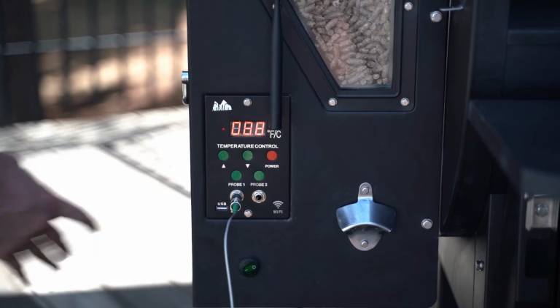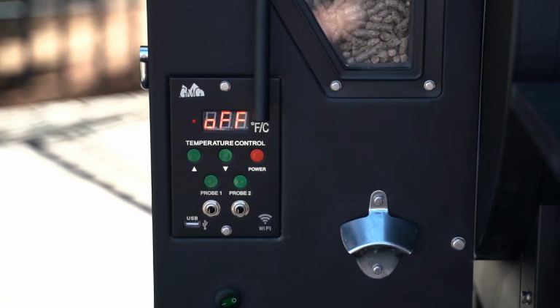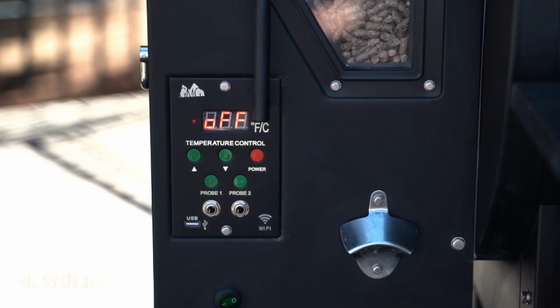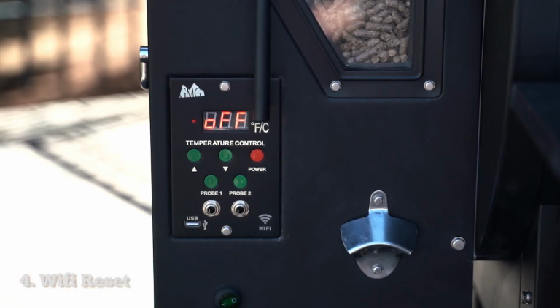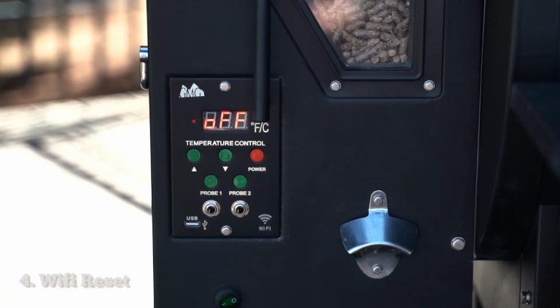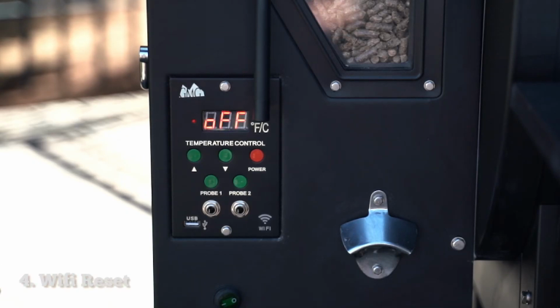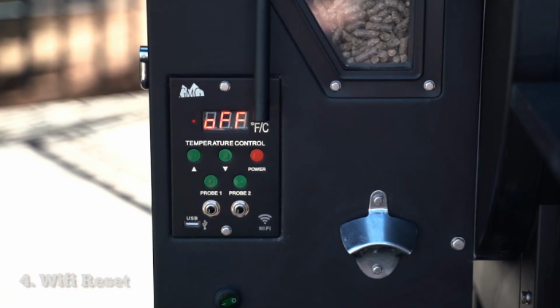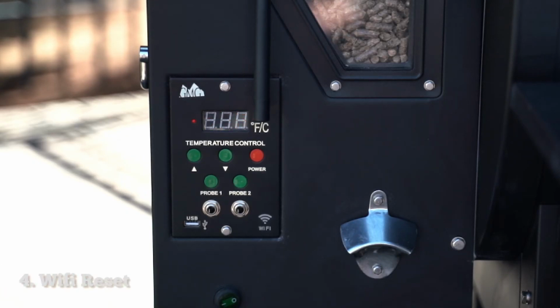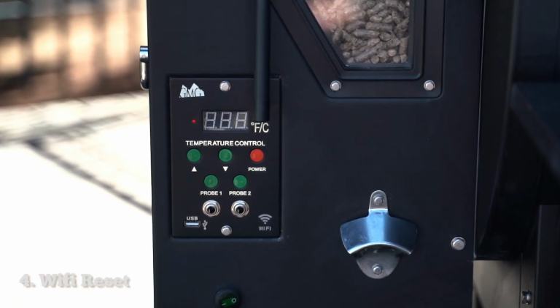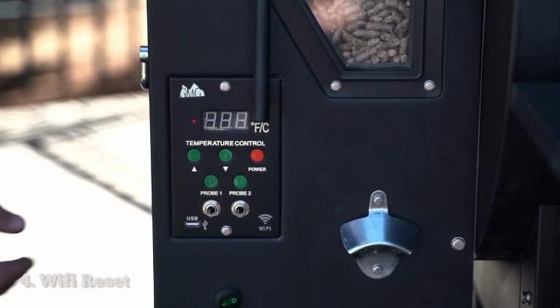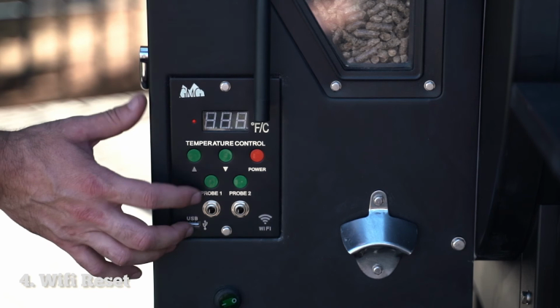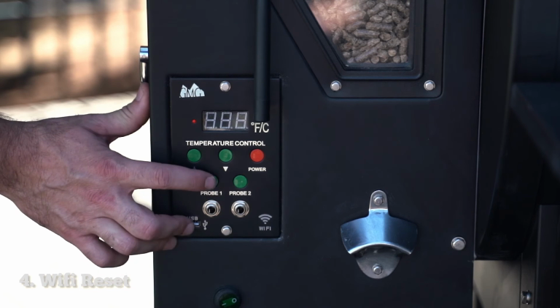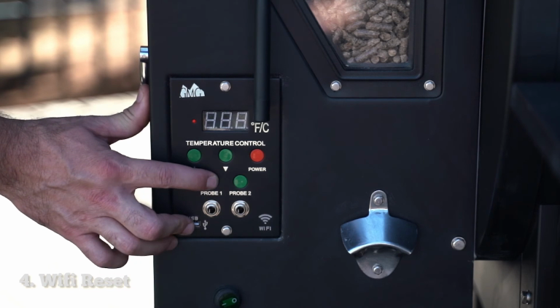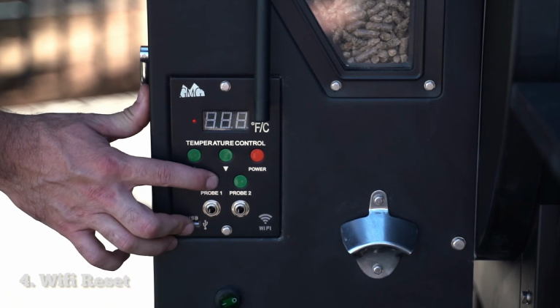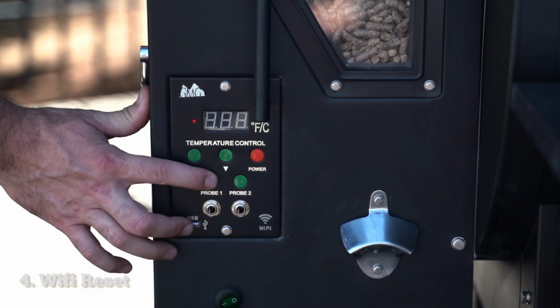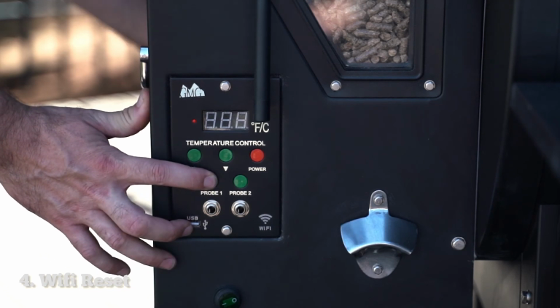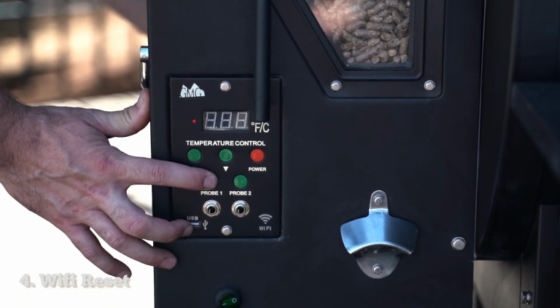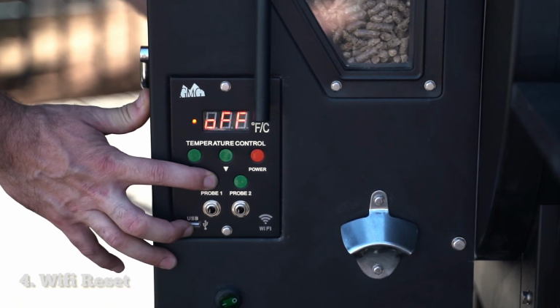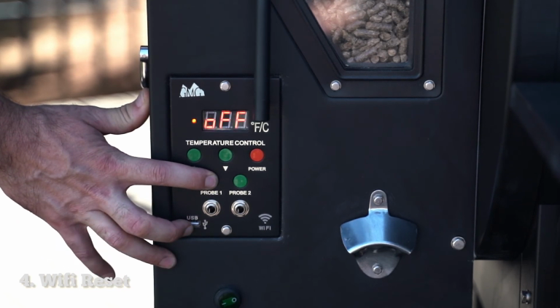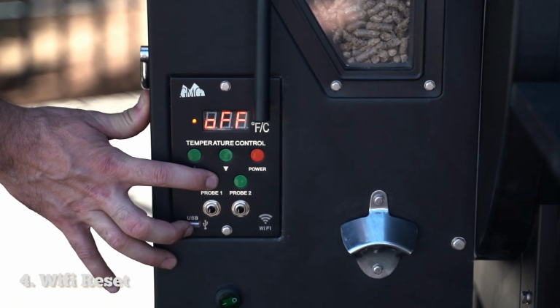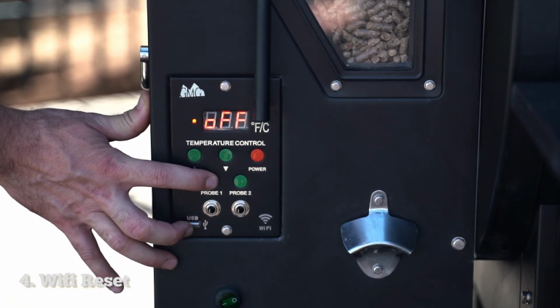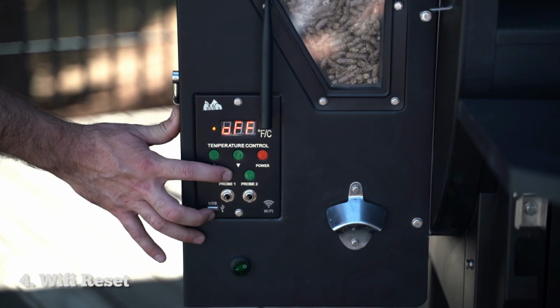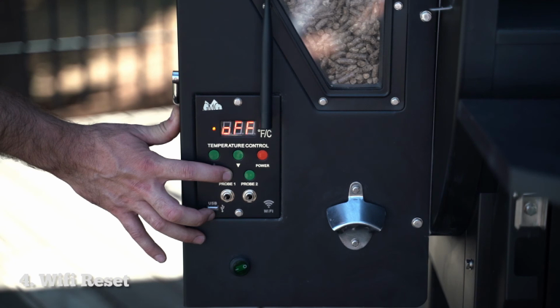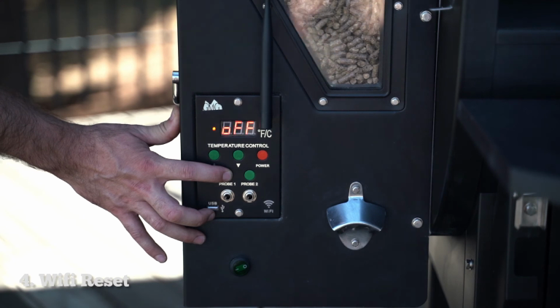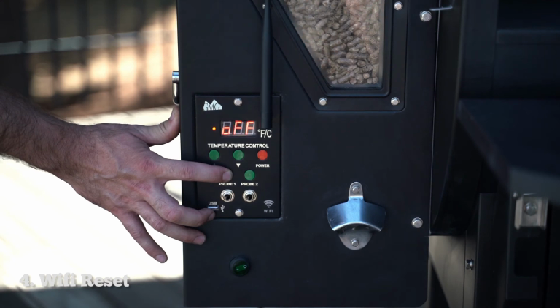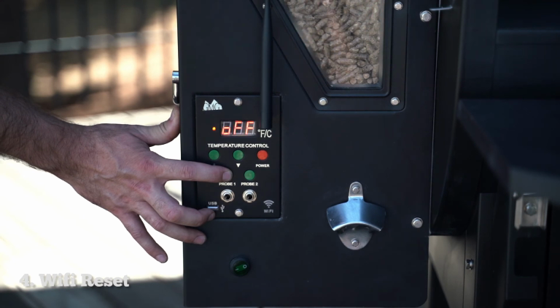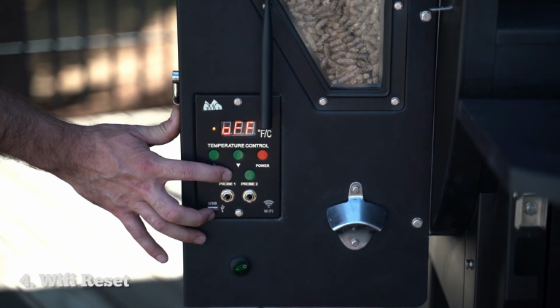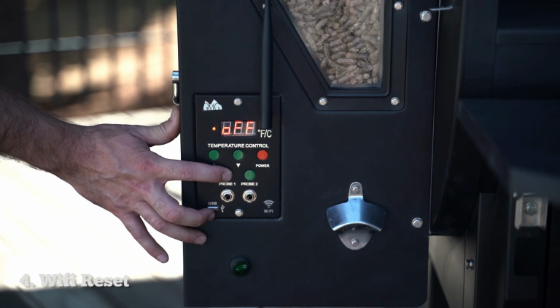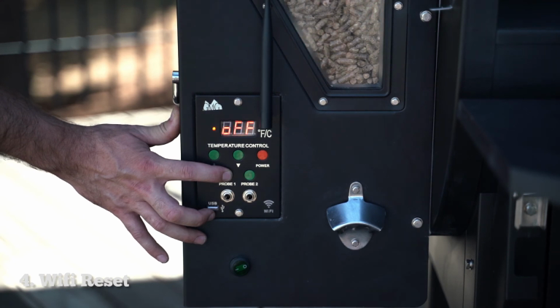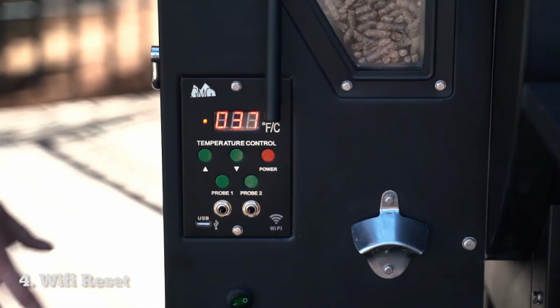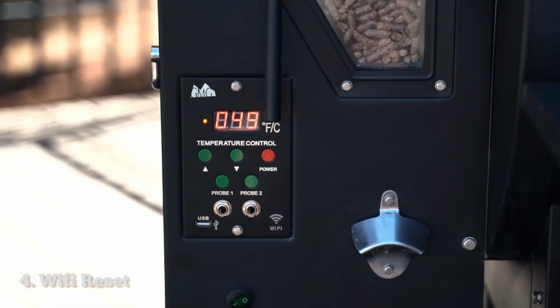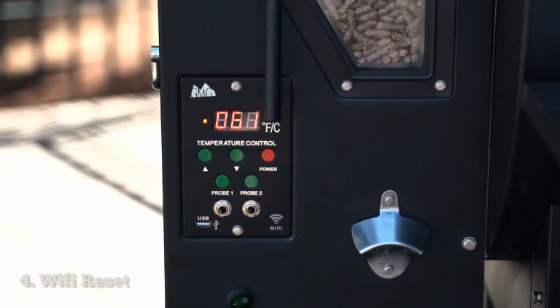Next, I'm going to show you how to quickly do a Wi-Fi reset. To do this, unplug the grill from the back, press and hold probe one, and then plug the grill back in while still holding that probe one button. After about eight to ten seconds, you should start to see the count-up start on the display.